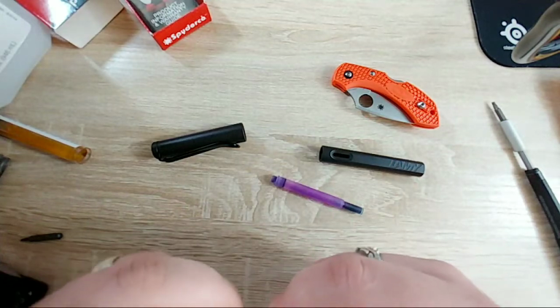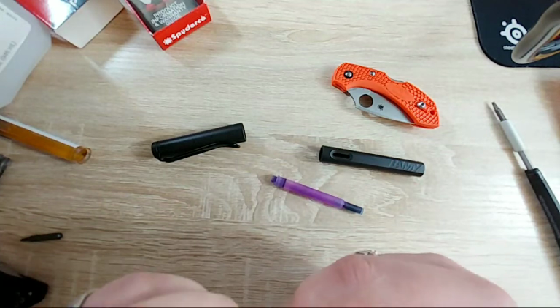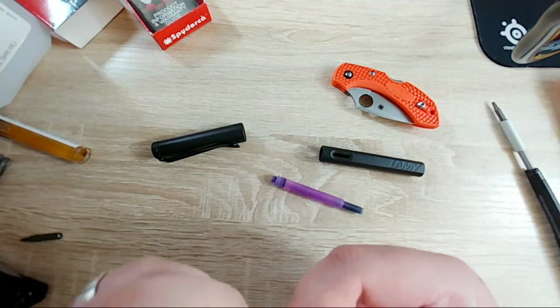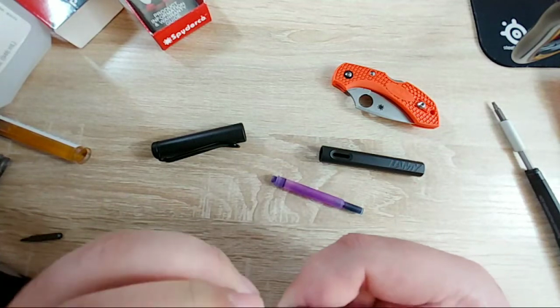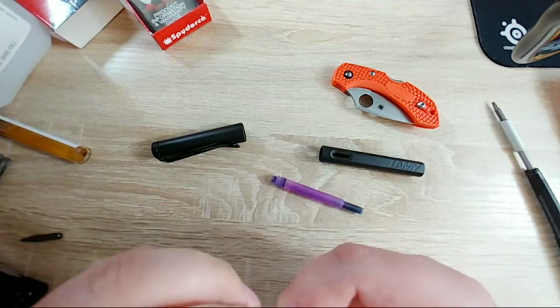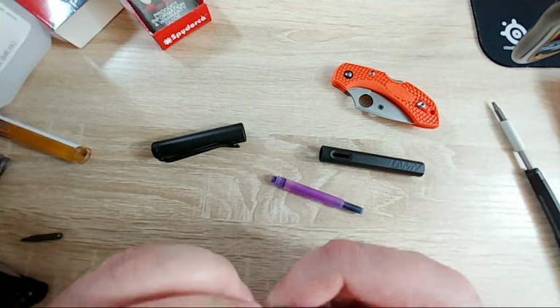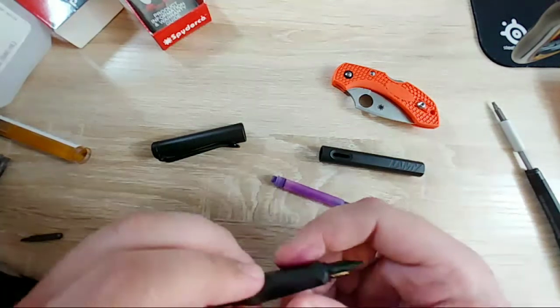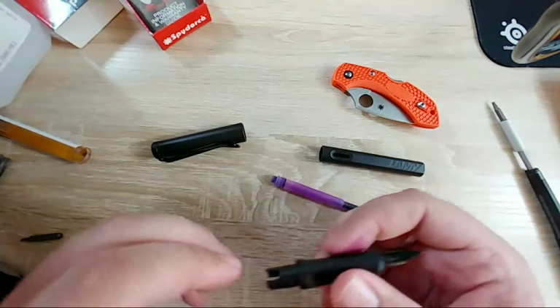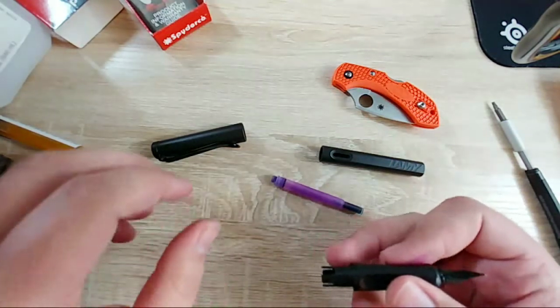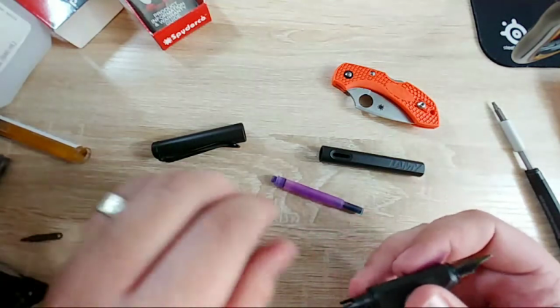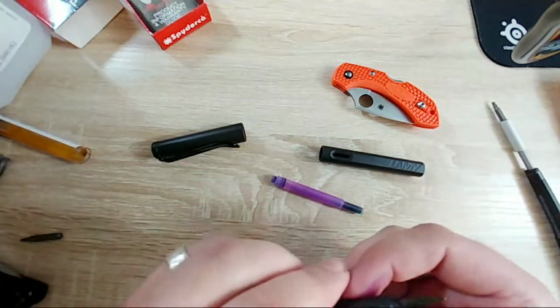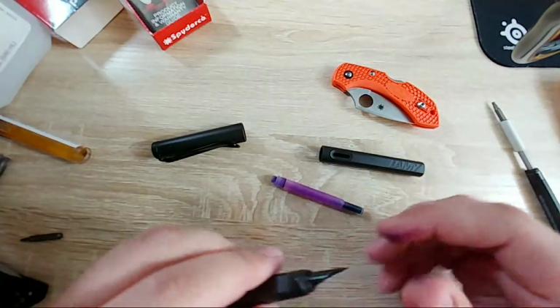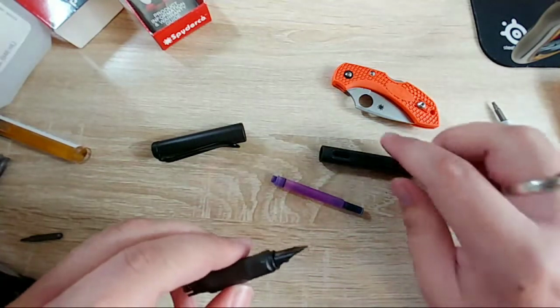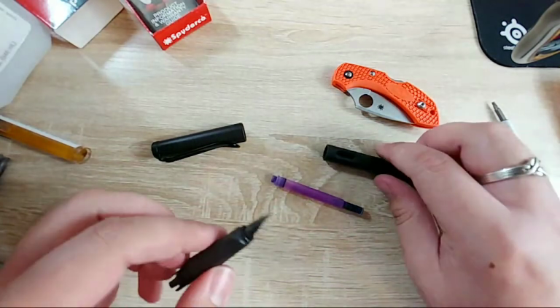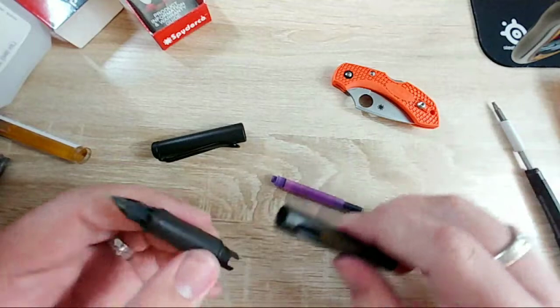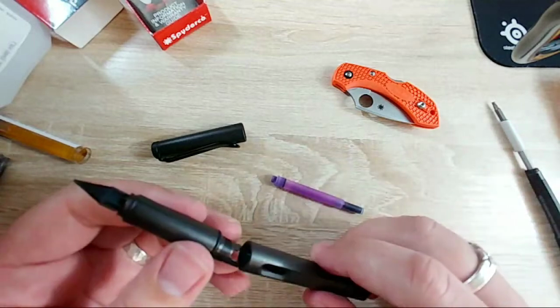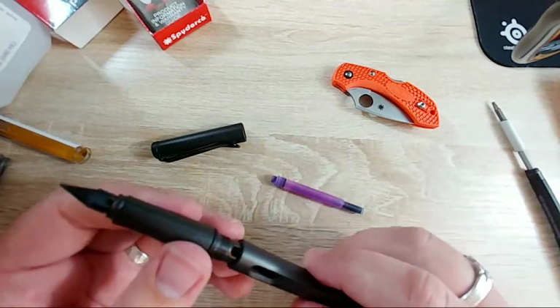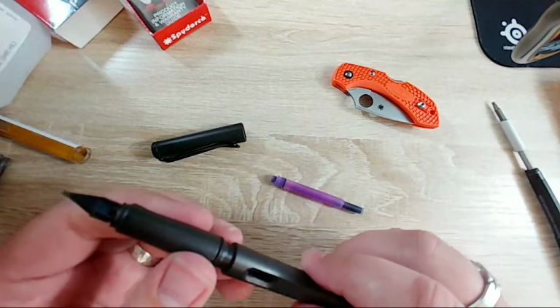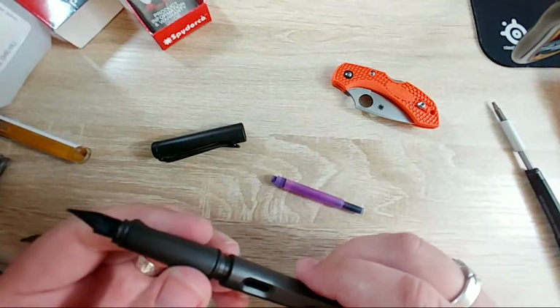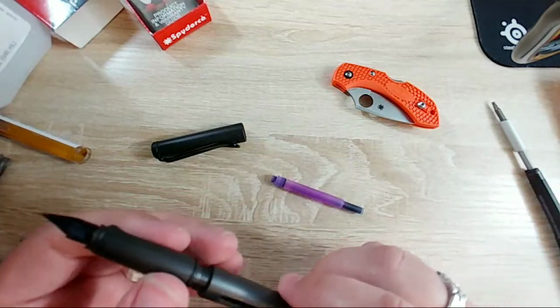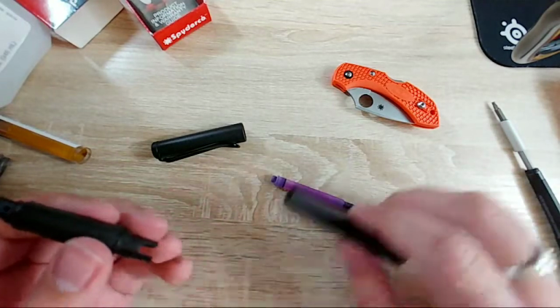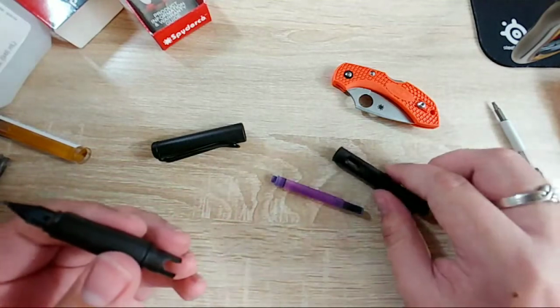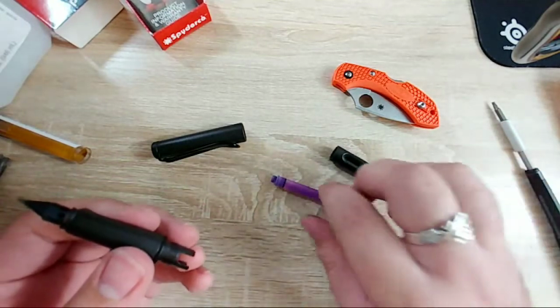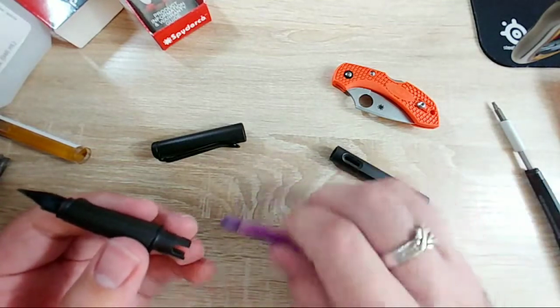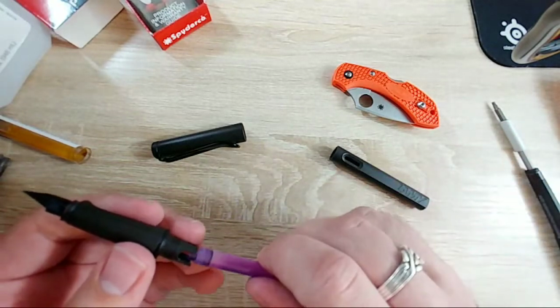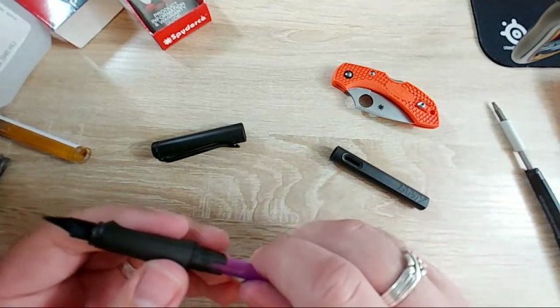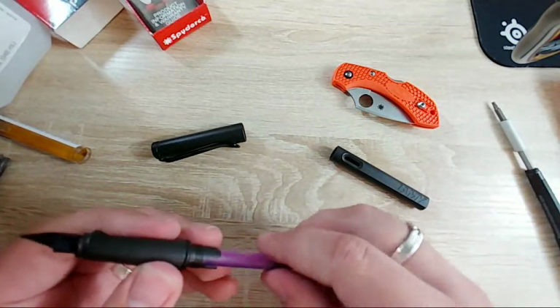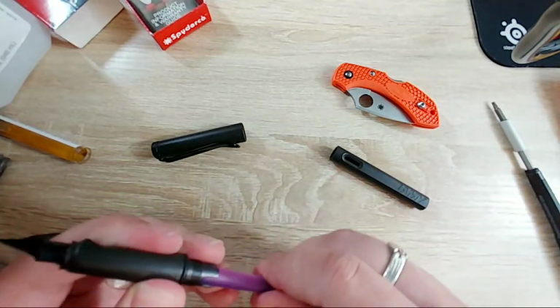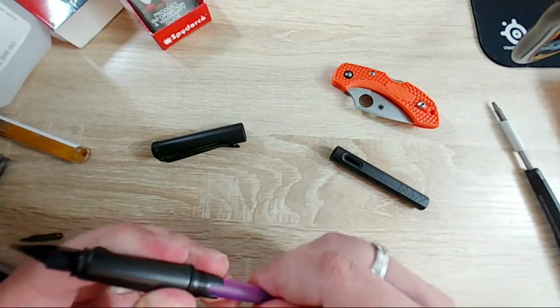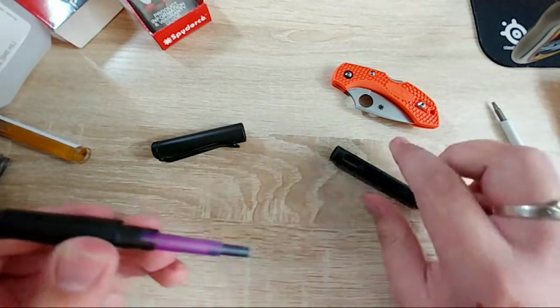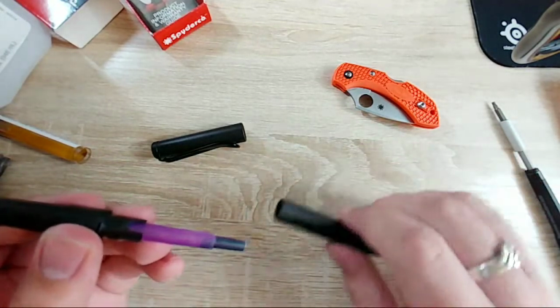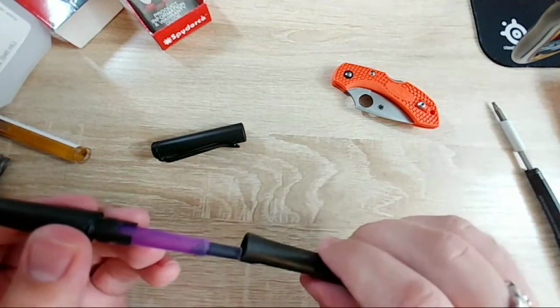My hands are now inky. I don't think I have any more interesting pens I could disassemble. I could do a Twisbee disassembly but some of those would be kind of pointless.